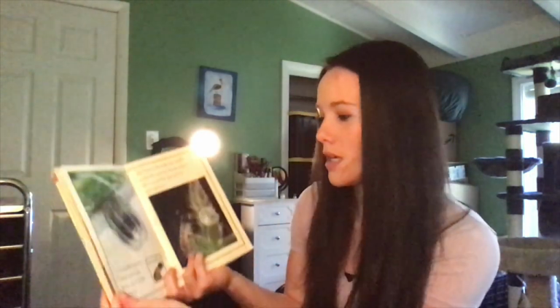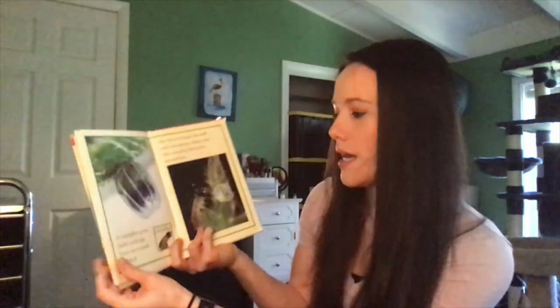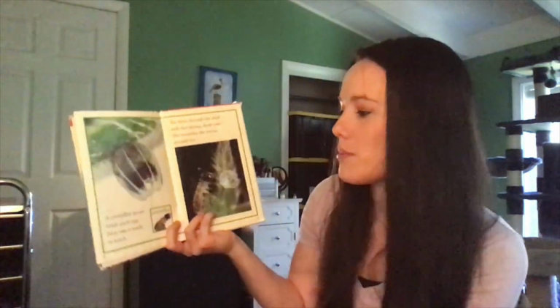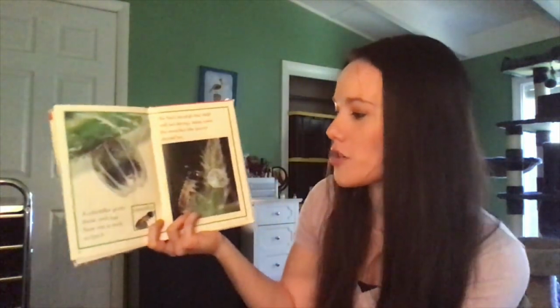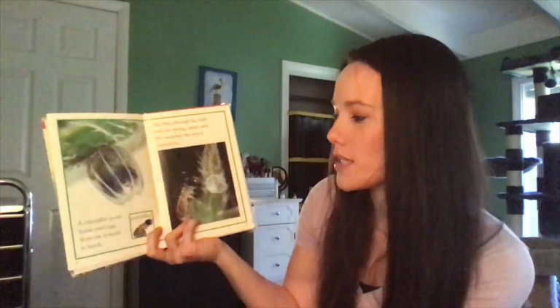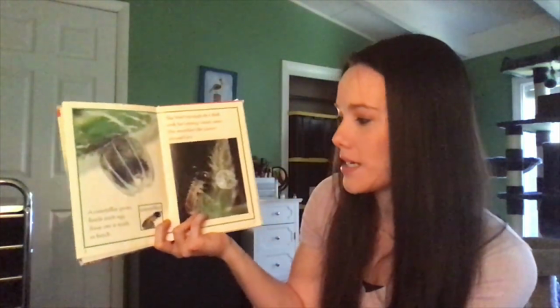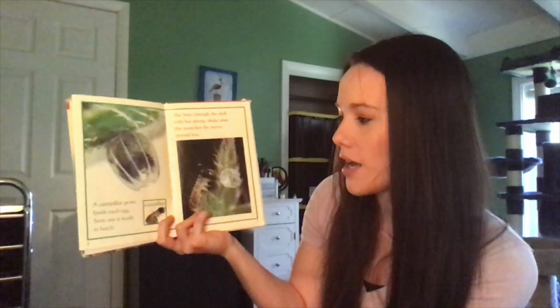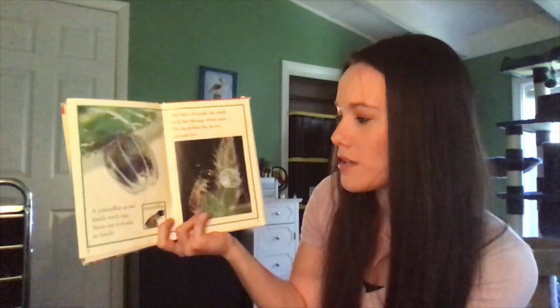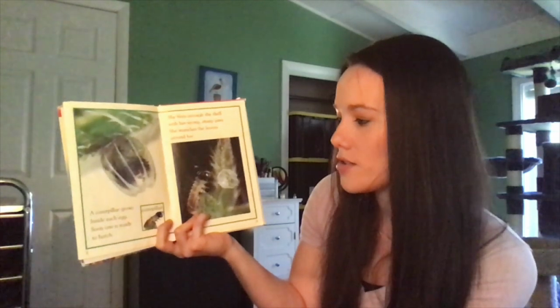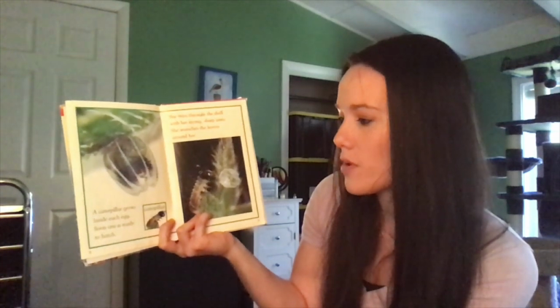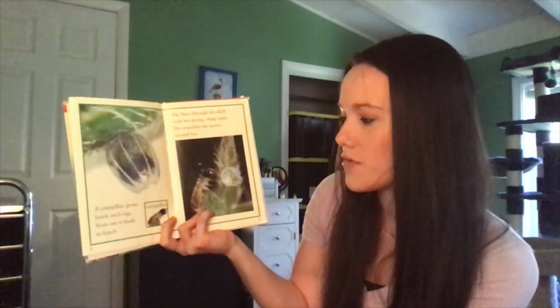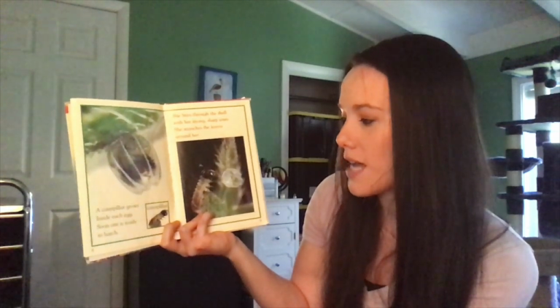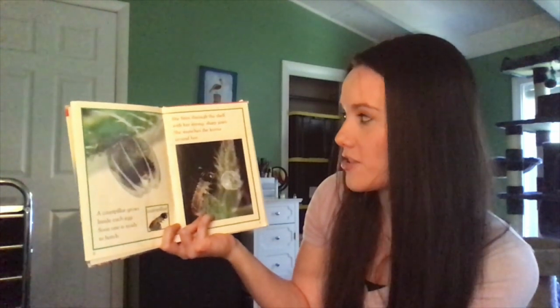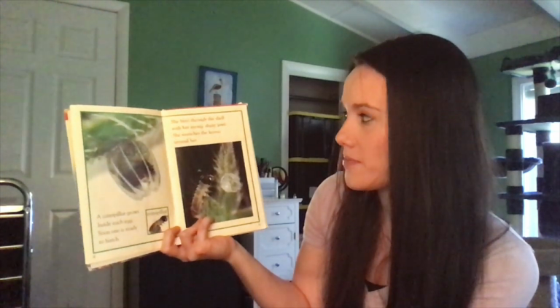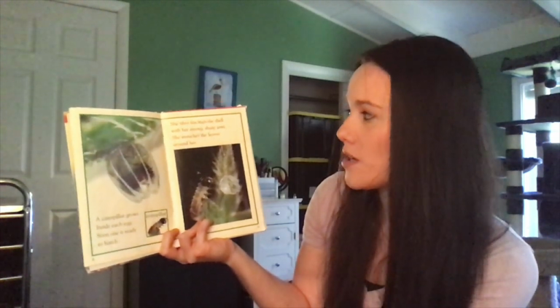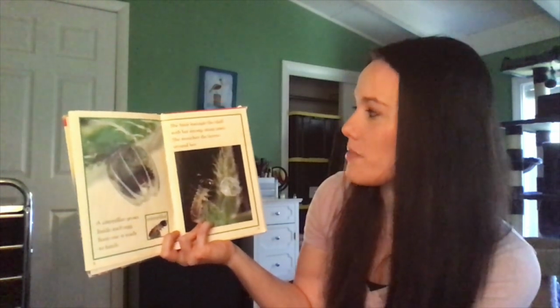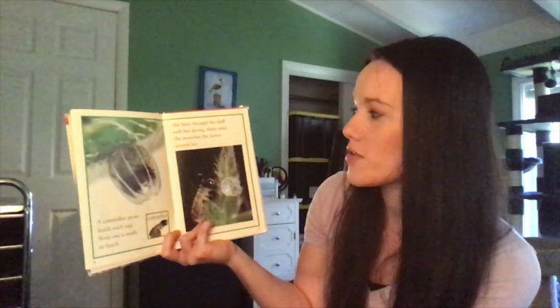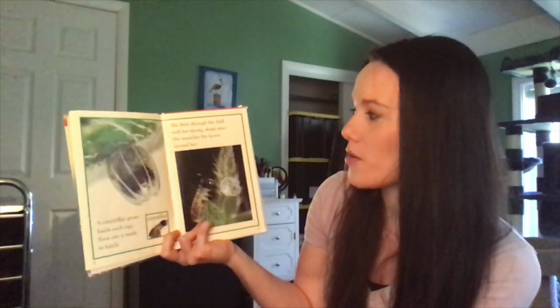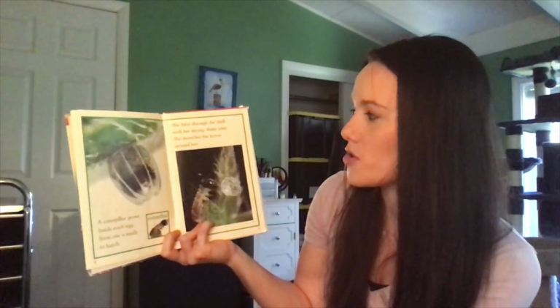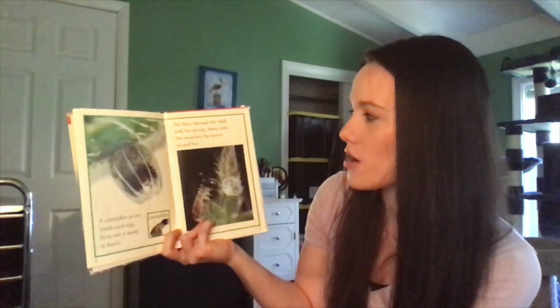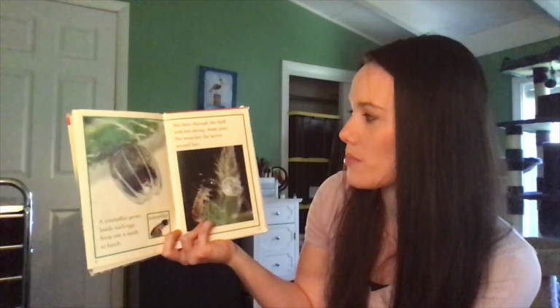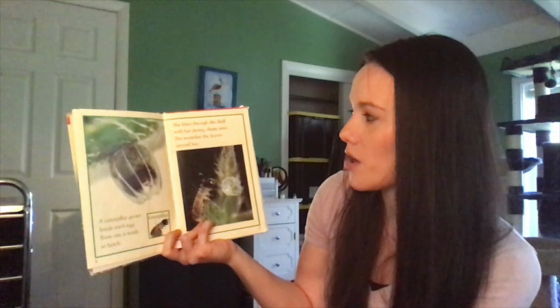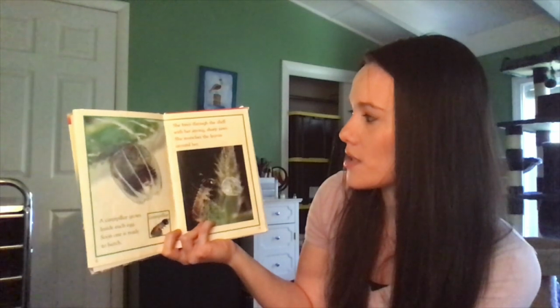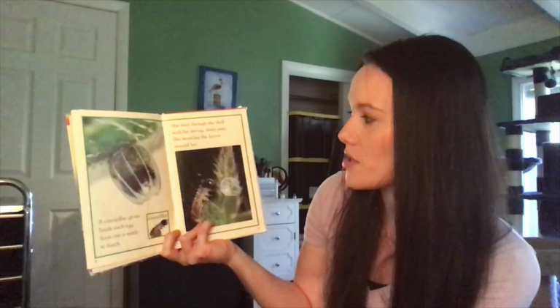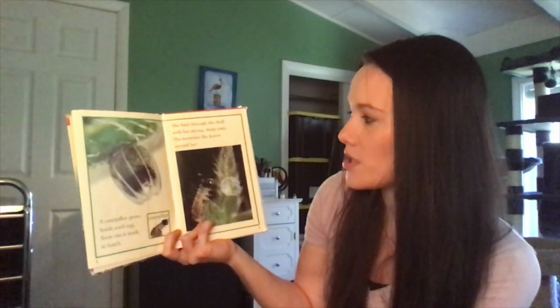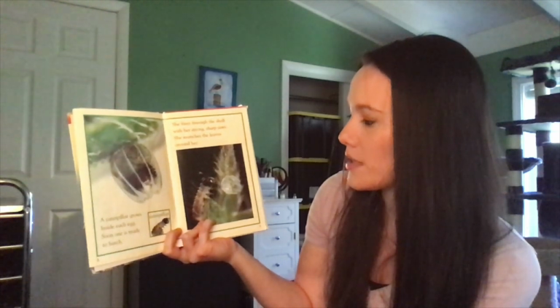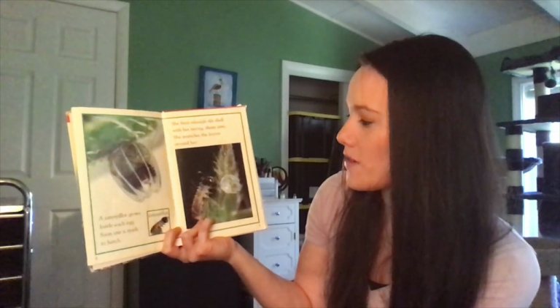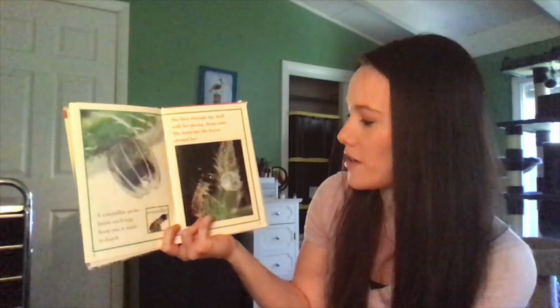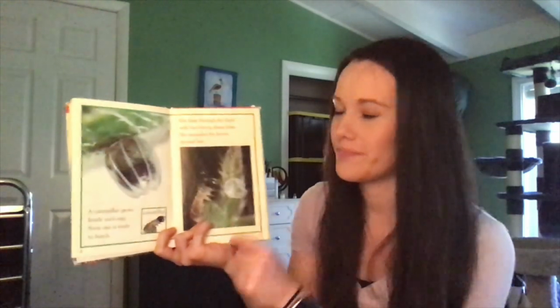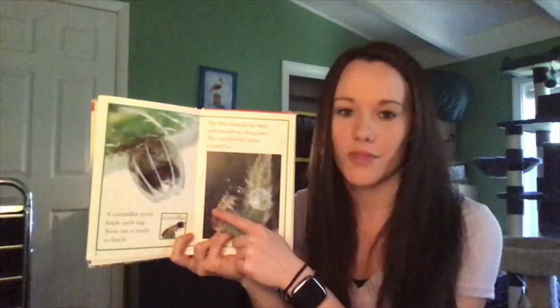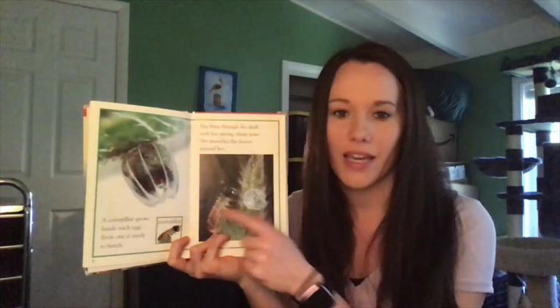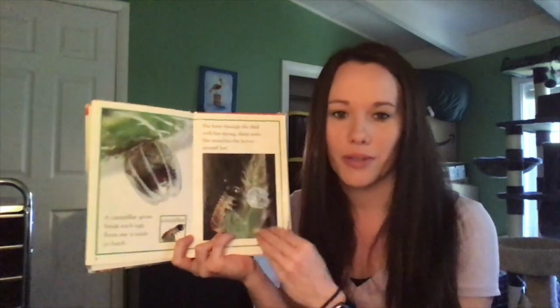A caterpillar grows inside each egg. Soon one is ready to hatch. She bites through the shell with her strong sharp jaws. She munches the leaves around her. Here's a caterpillar.